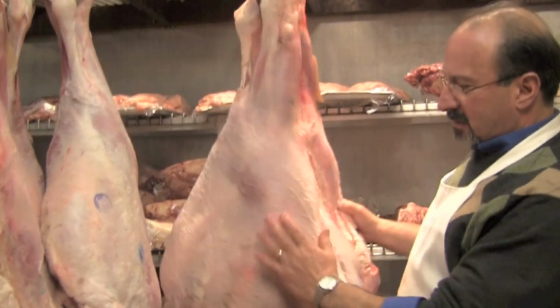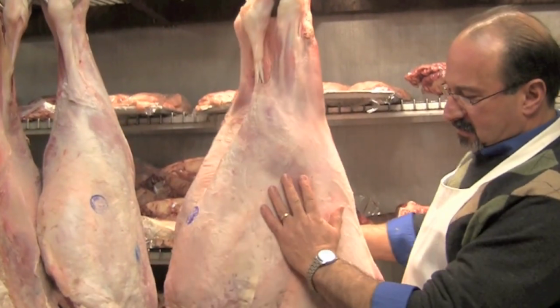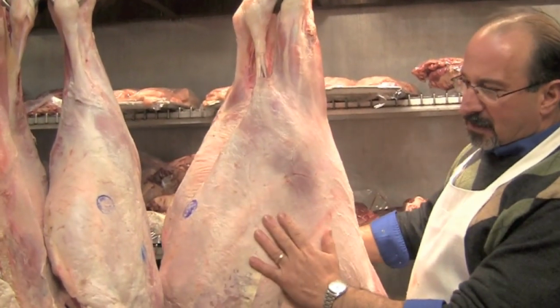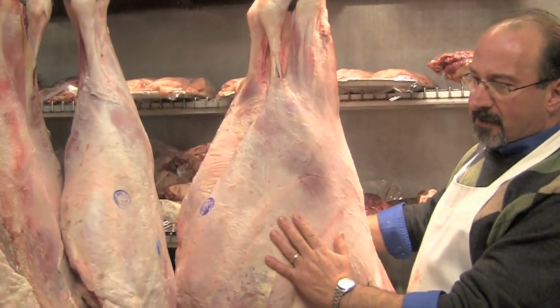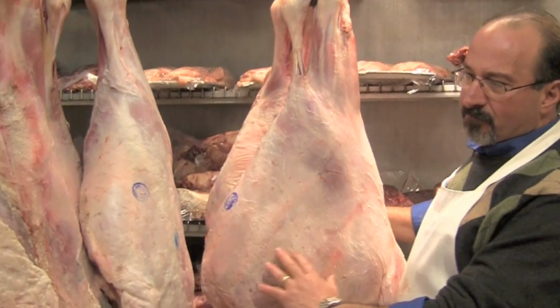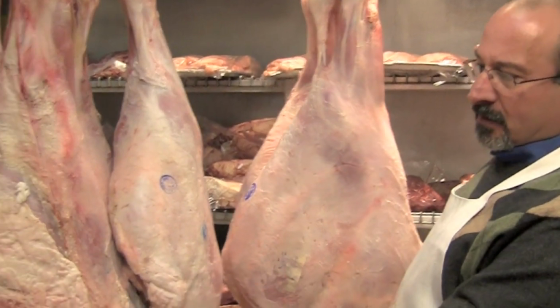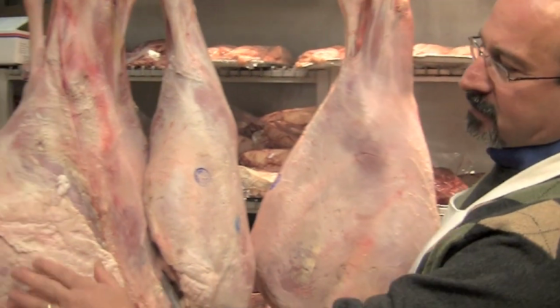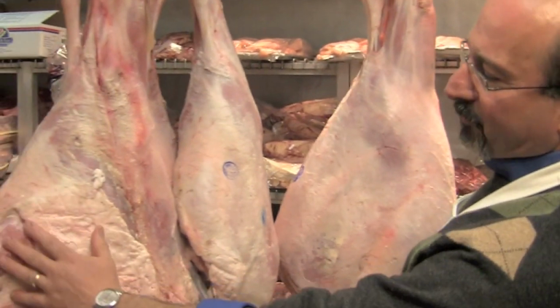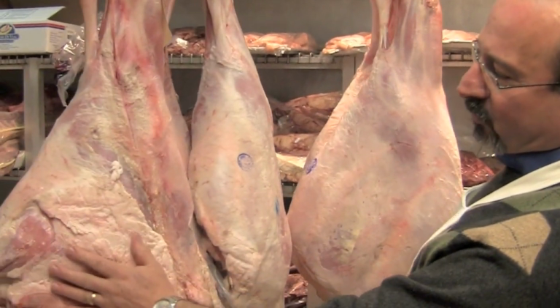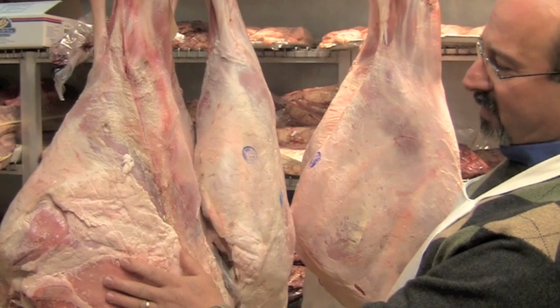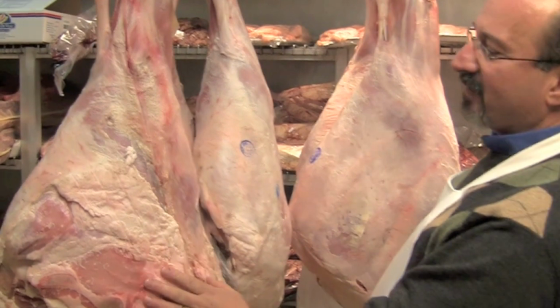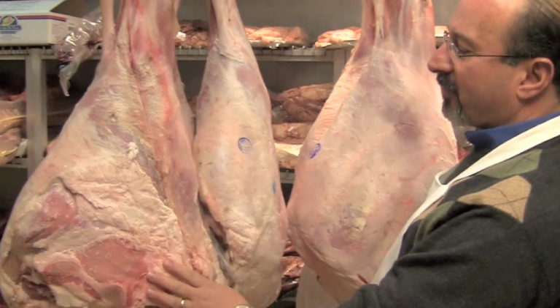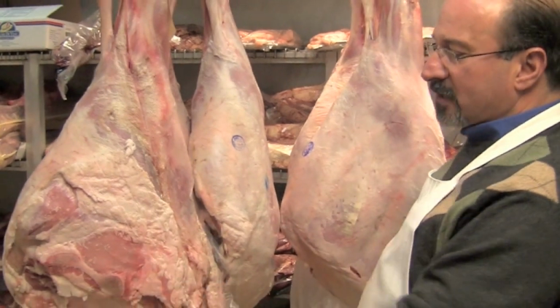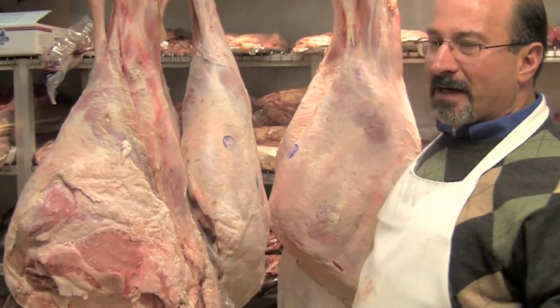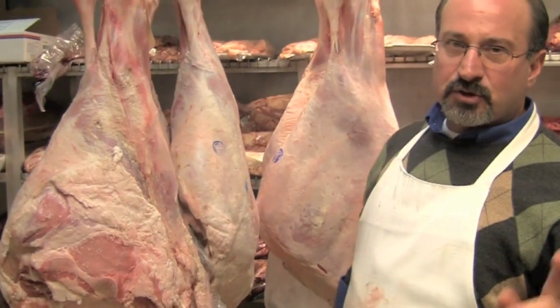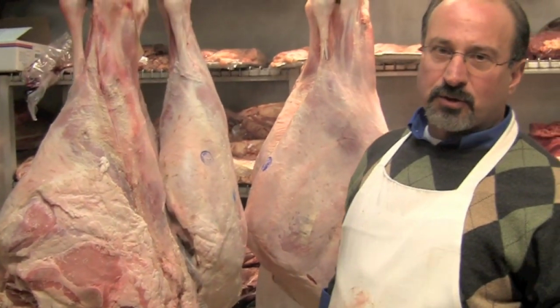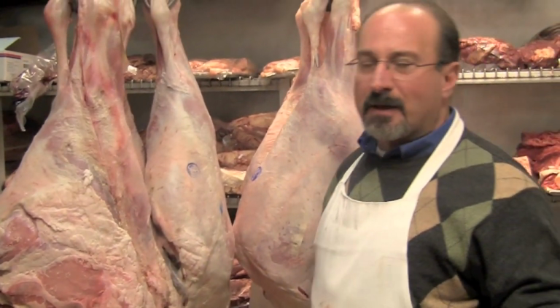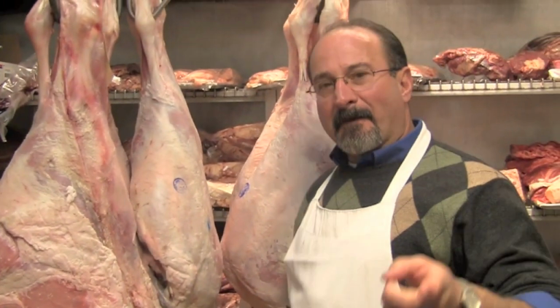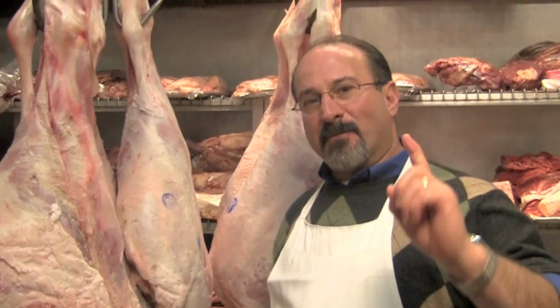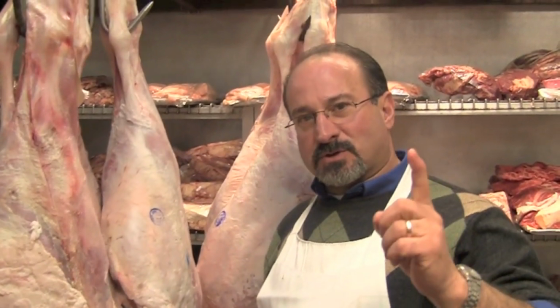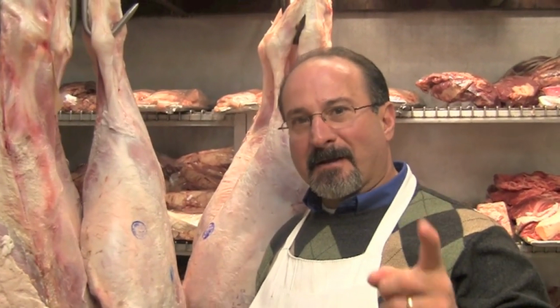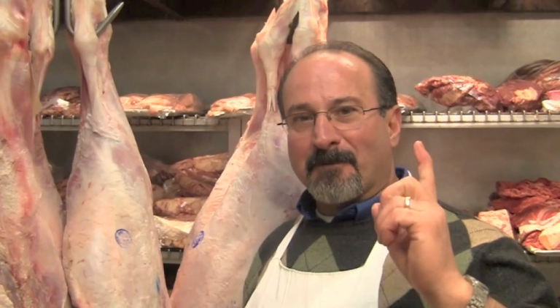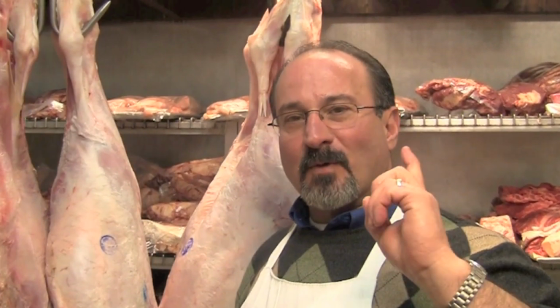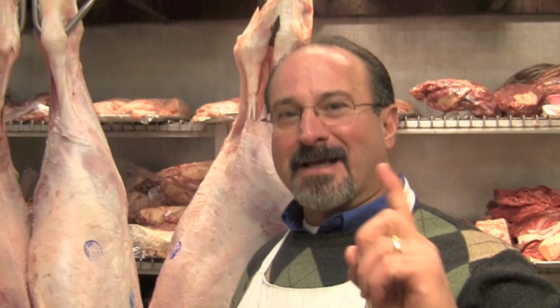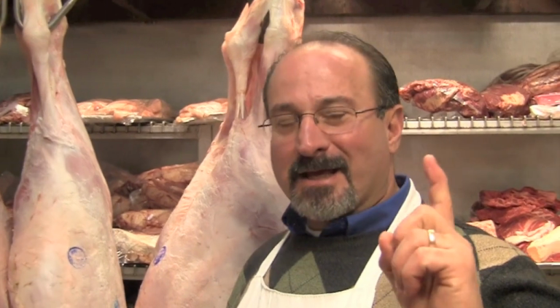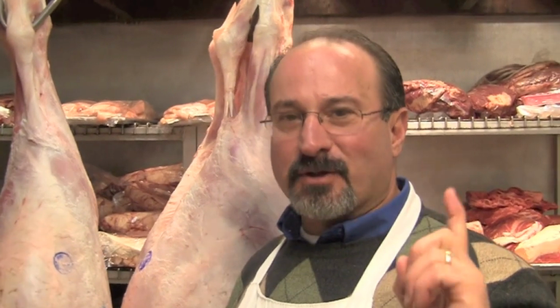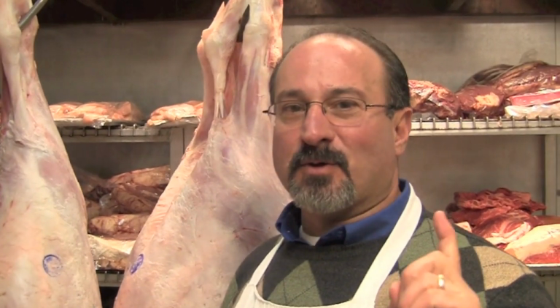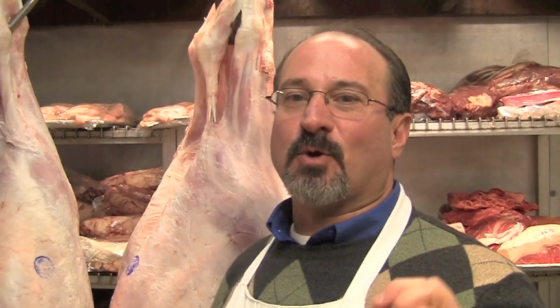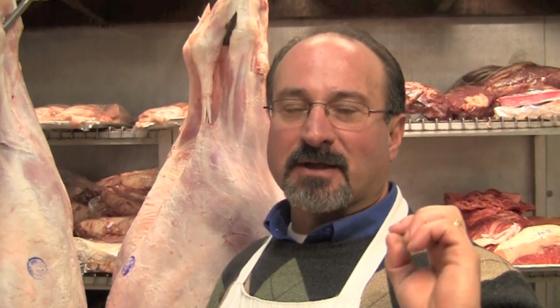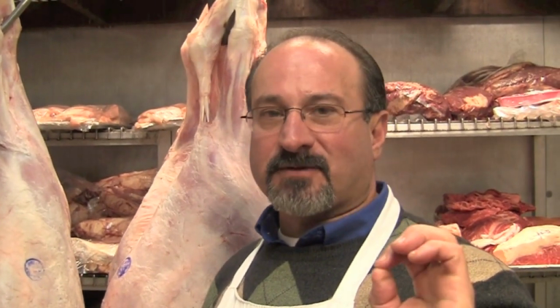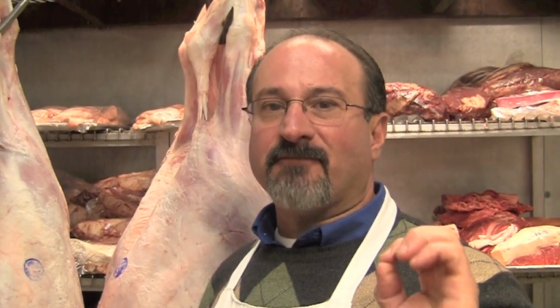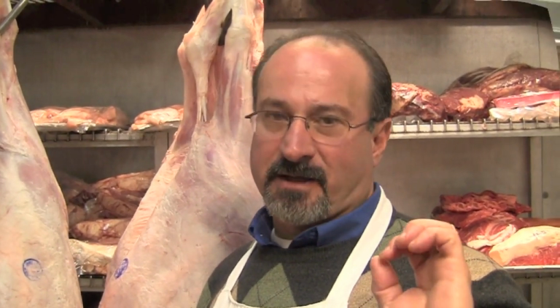This is the leg. This is the top round, which is one of my favorite parts. But what I enjoy the most is called cutlets from the veal hip.